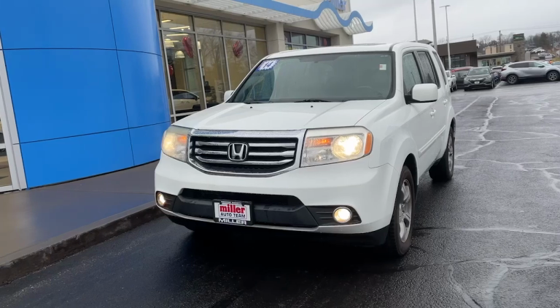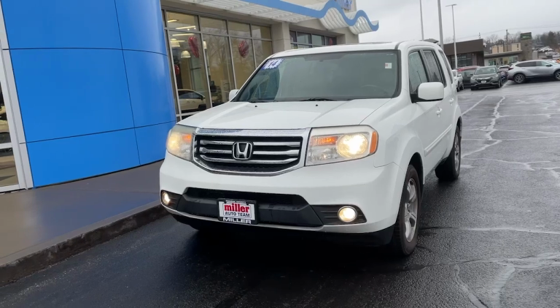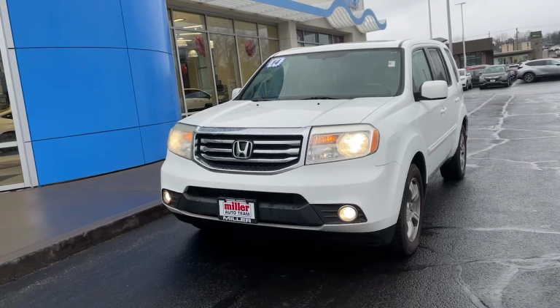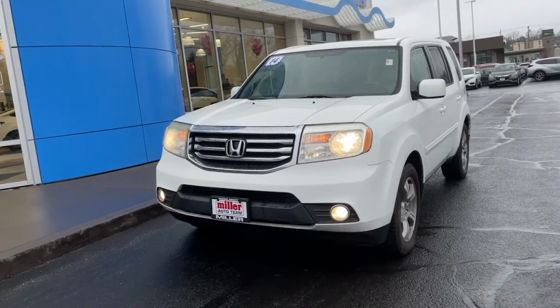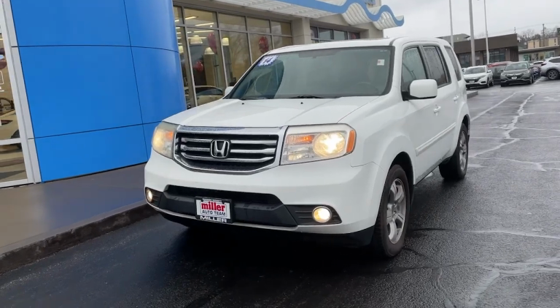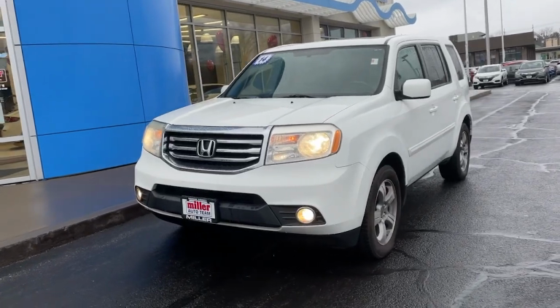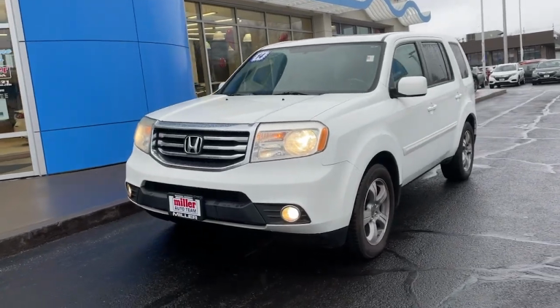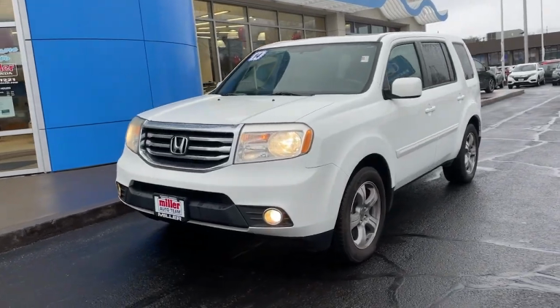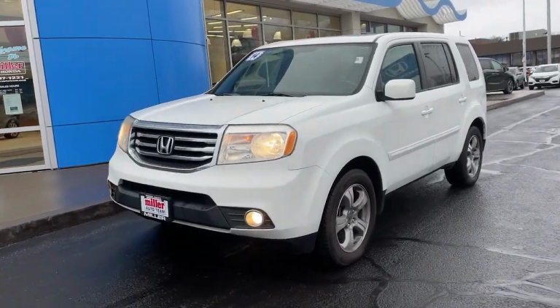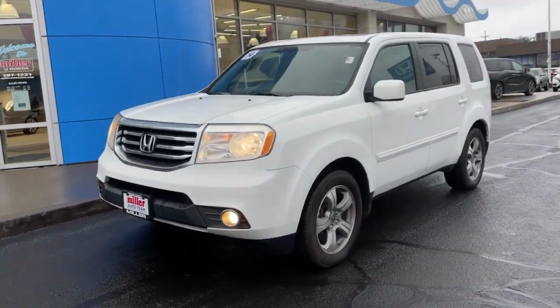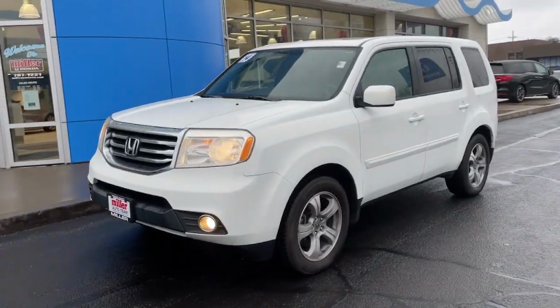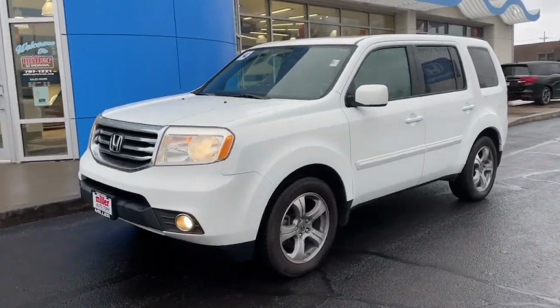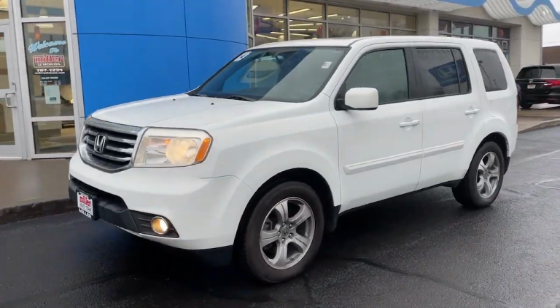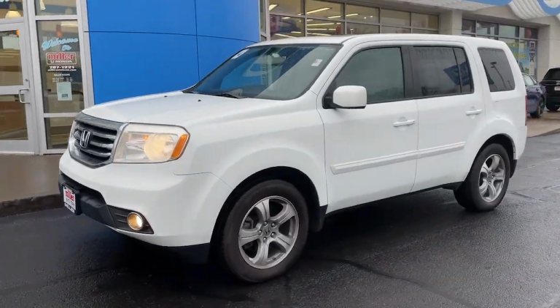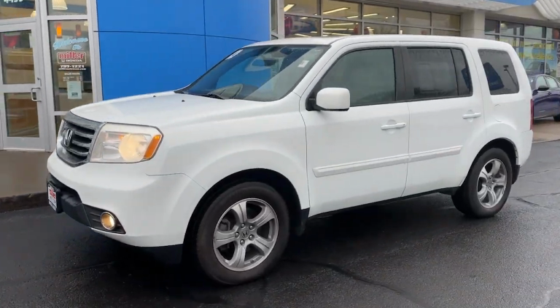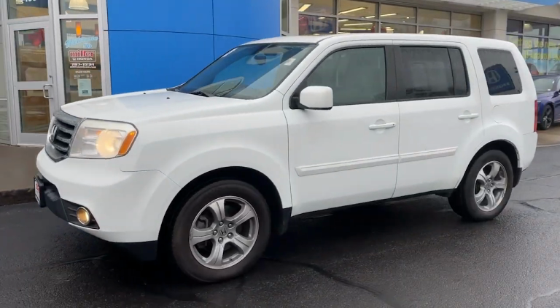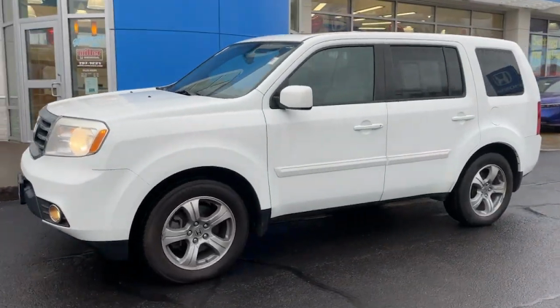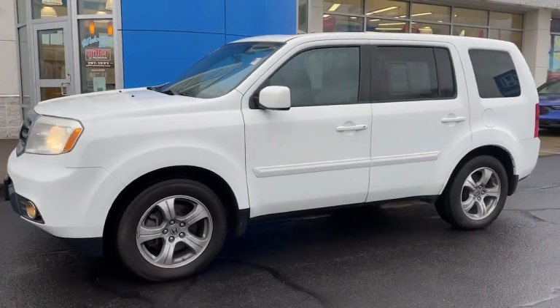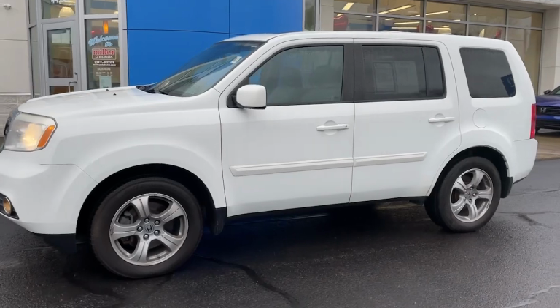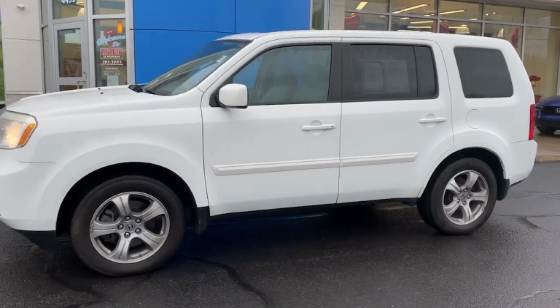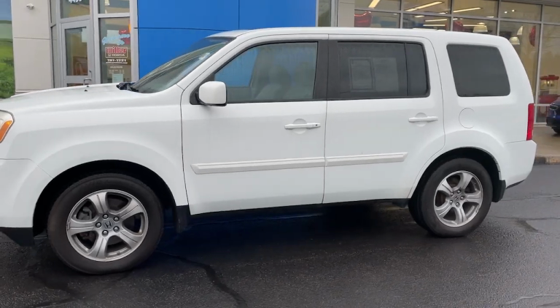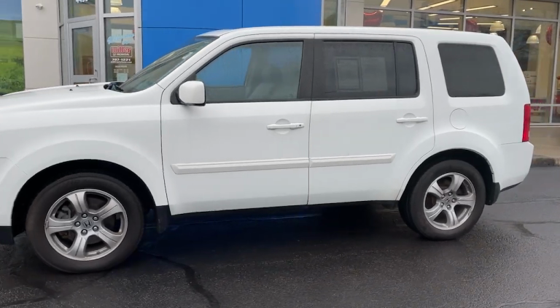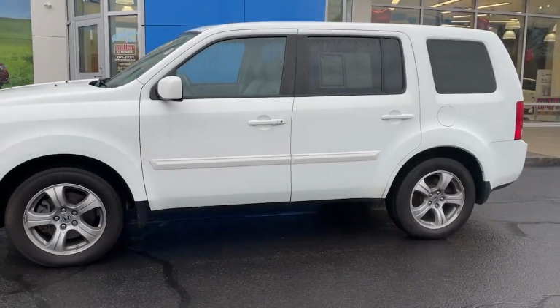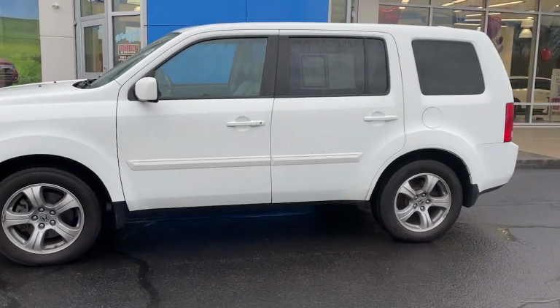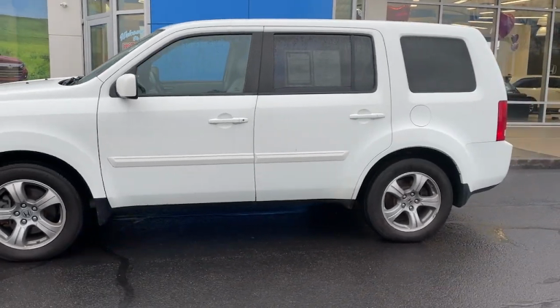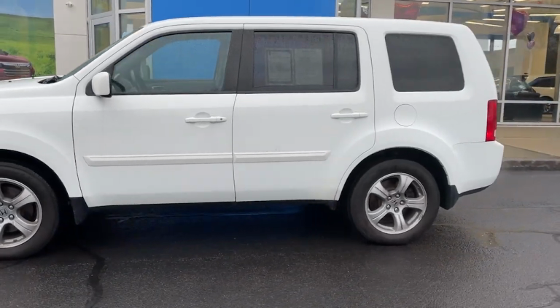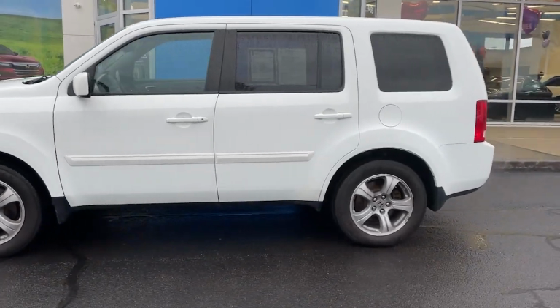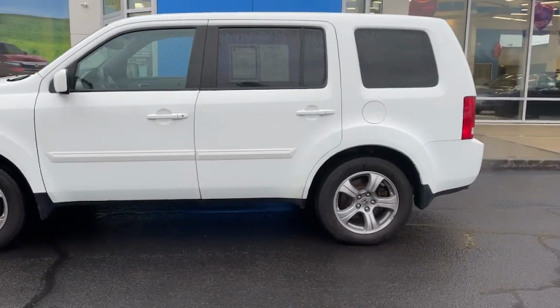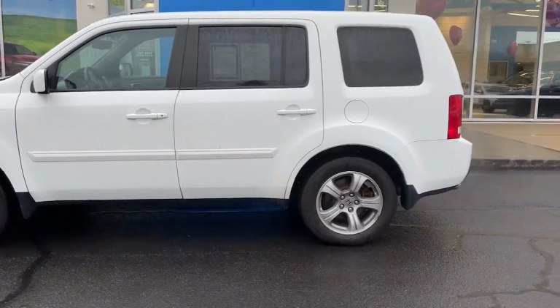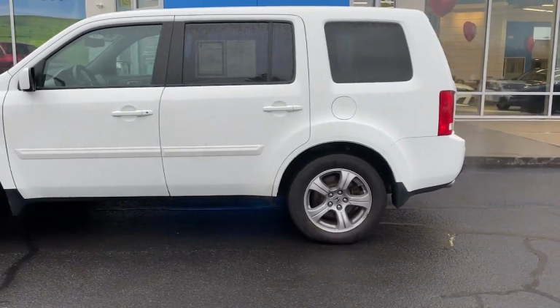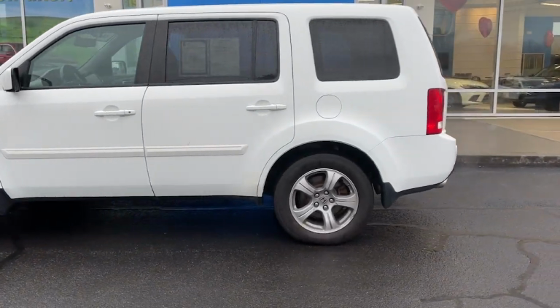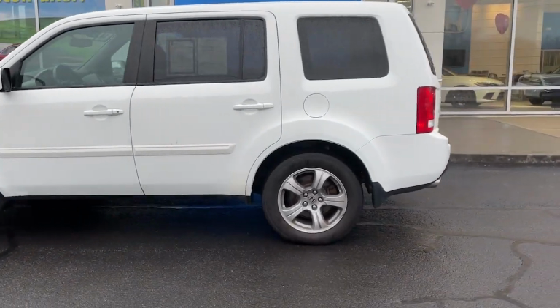Get into the 2014 Honda Pilot. With less than 100,000 miles on the odometer, this vehicle stands out from the rest.